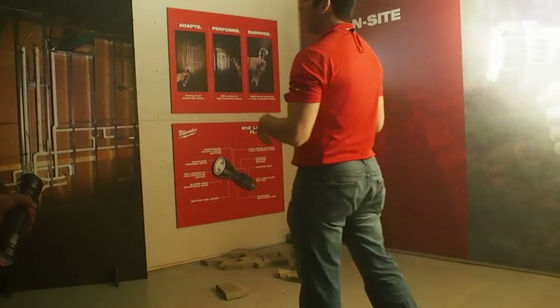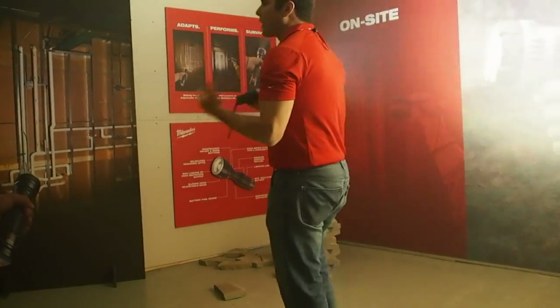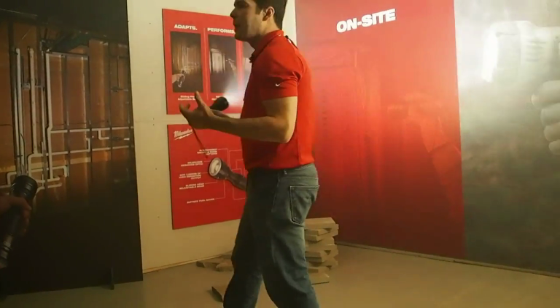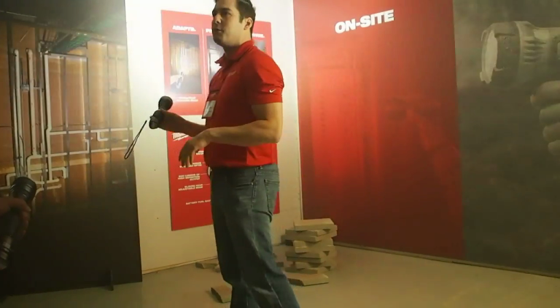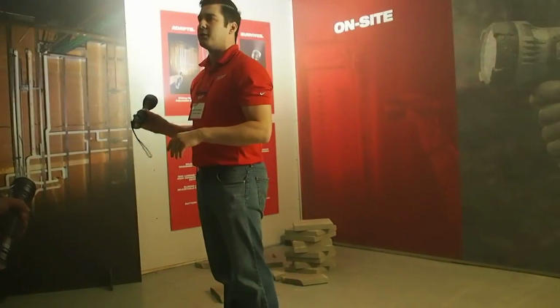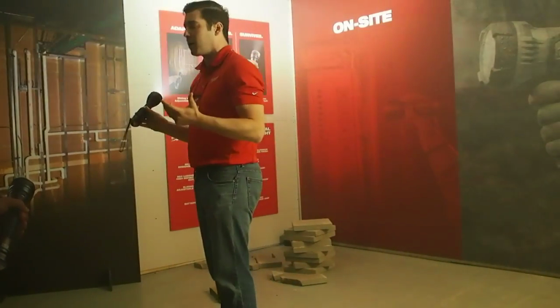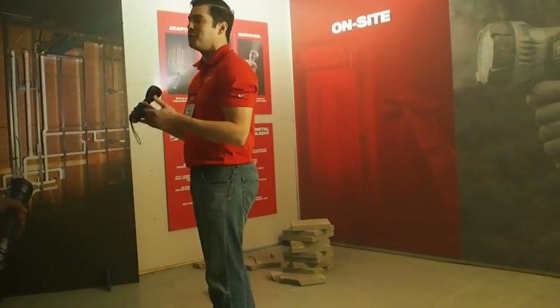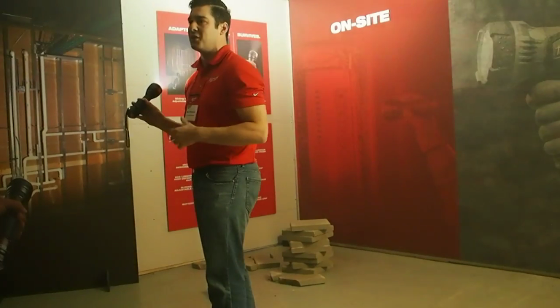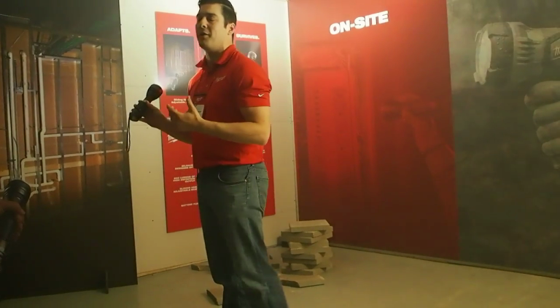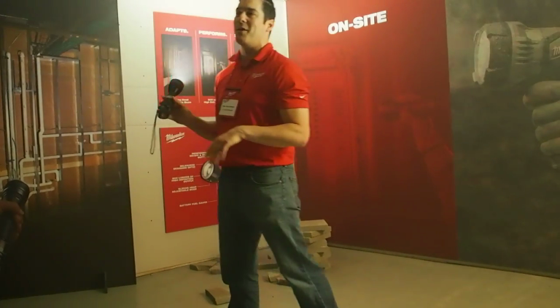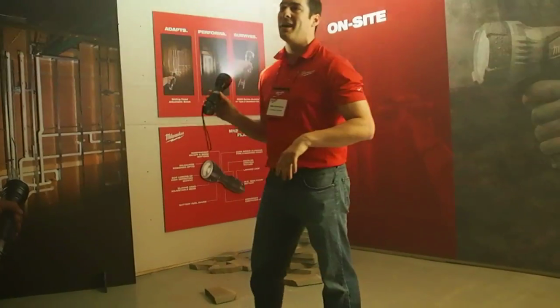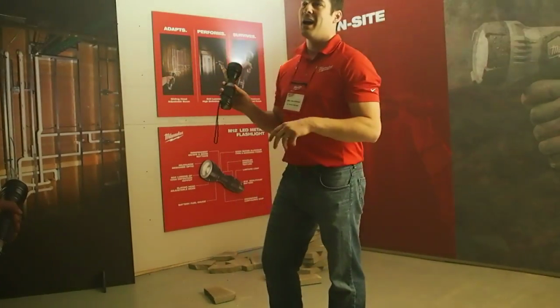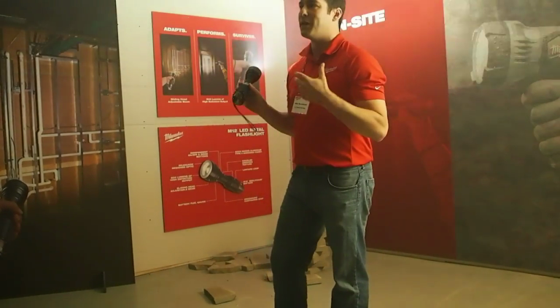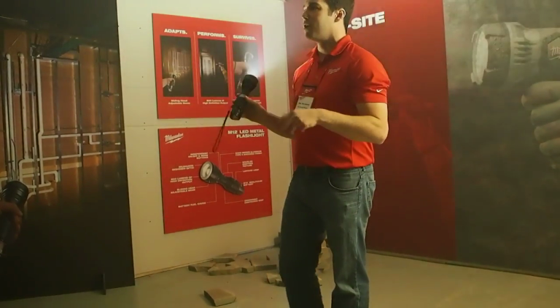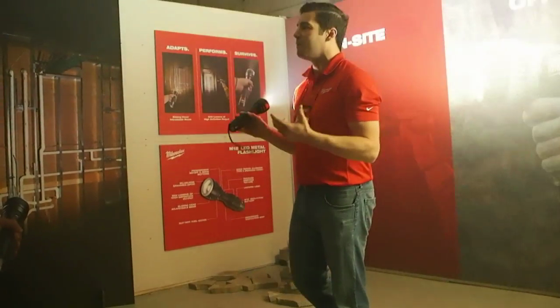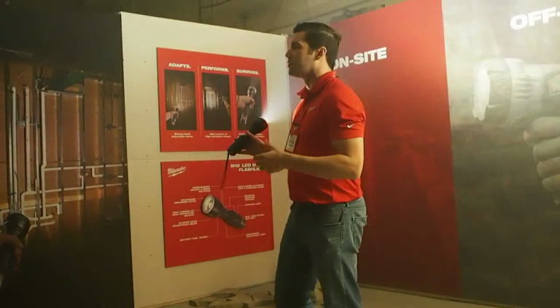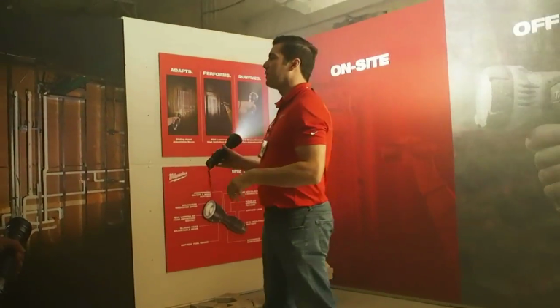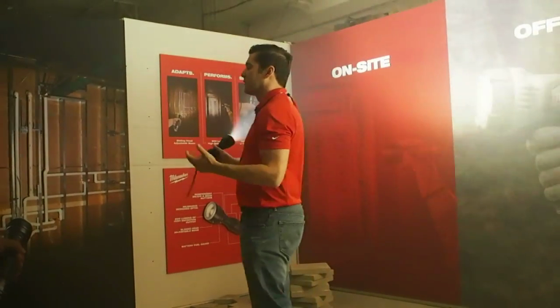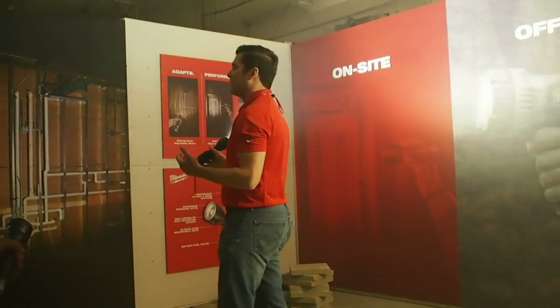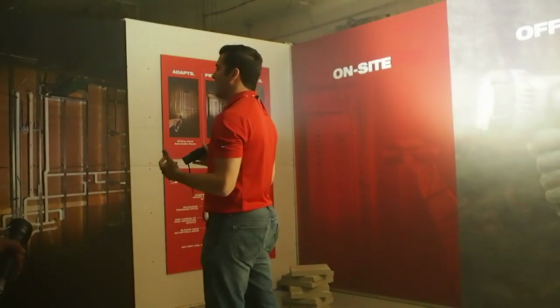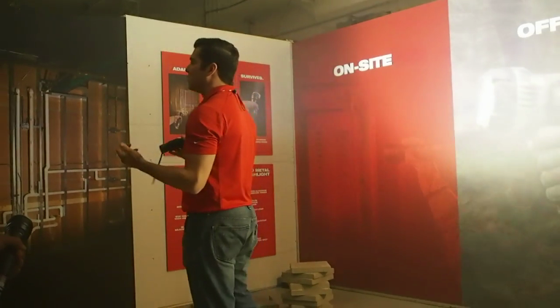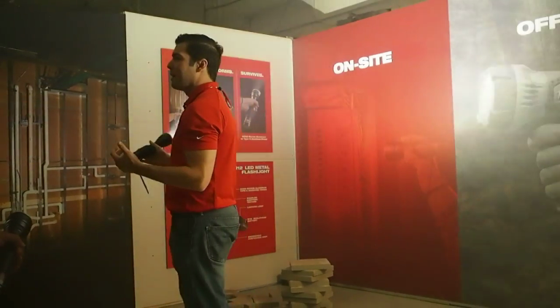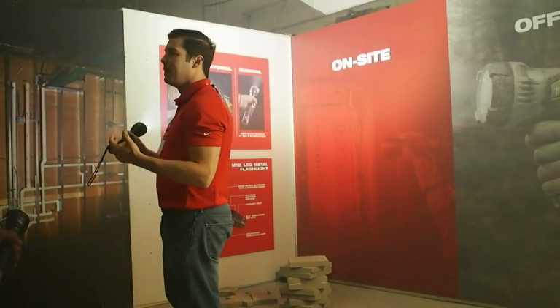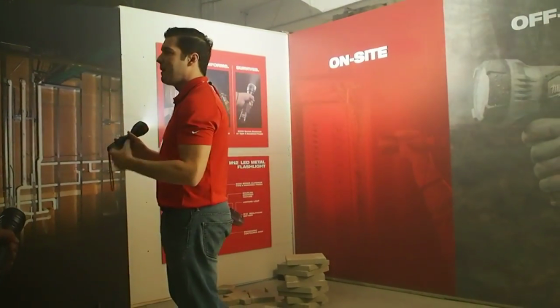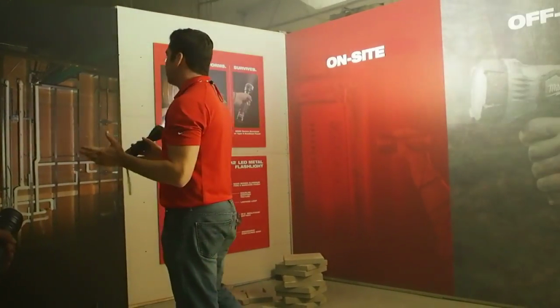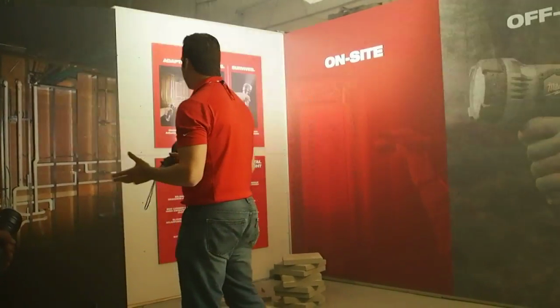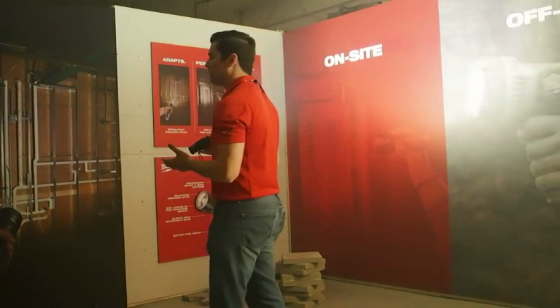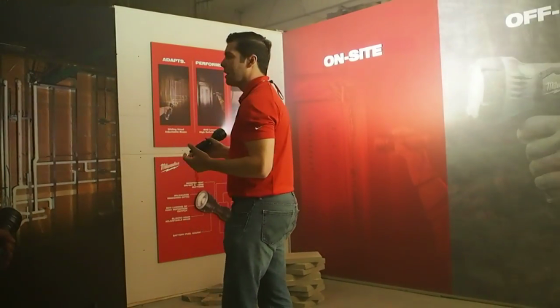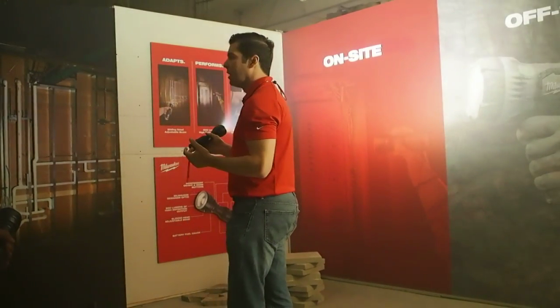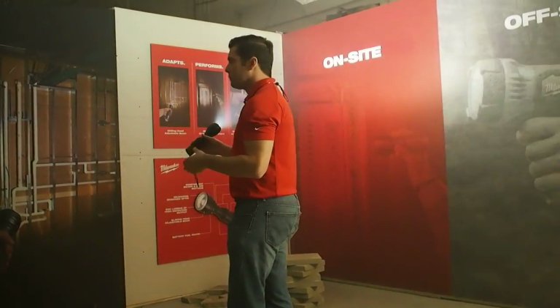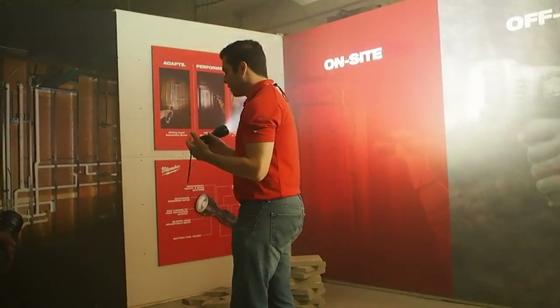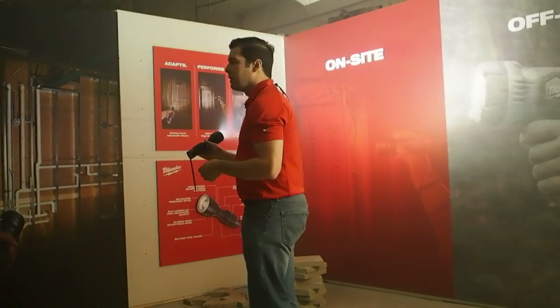We don't recommend doing any of that with your flashlight — we recommend using it to see where the hell you're going. But rest assured, if any of your readers are looking for the toughest flashlight they're ever going to buy that runs on a battery and gives them access to the entire M12 system, this is the right light.